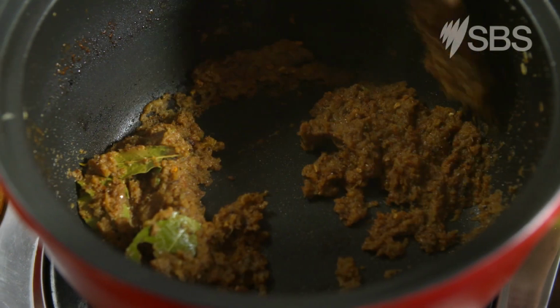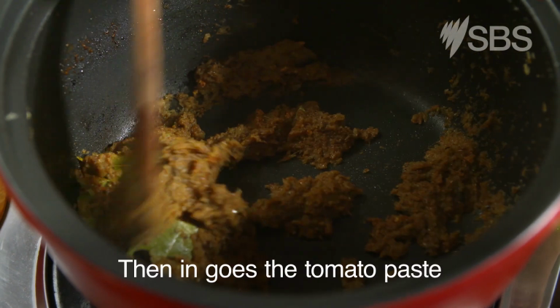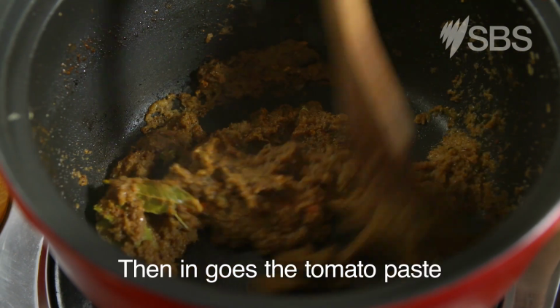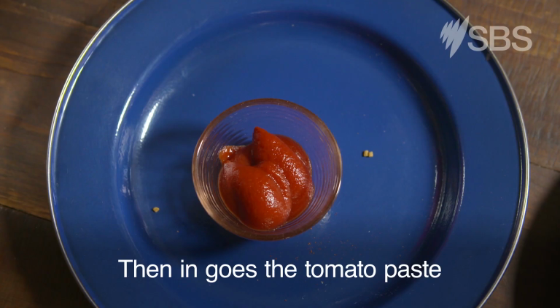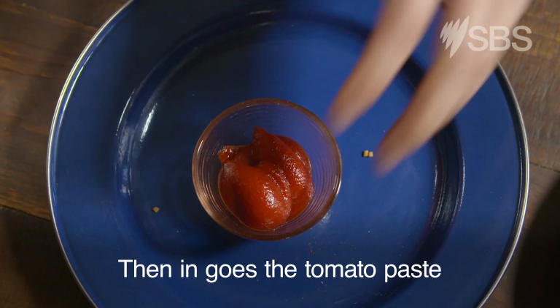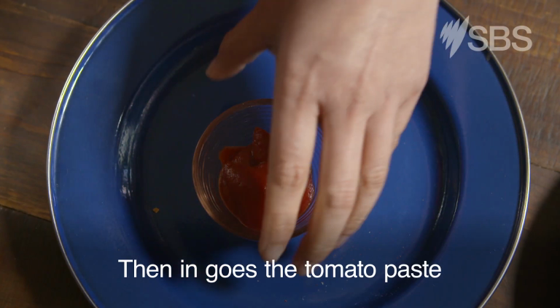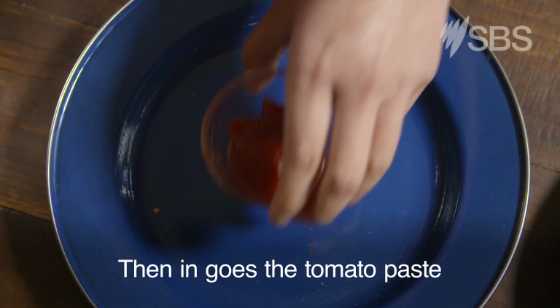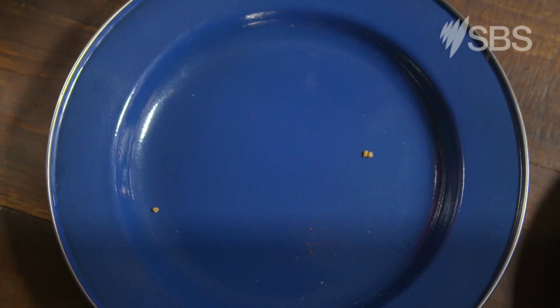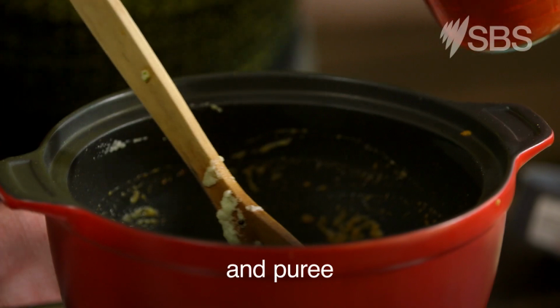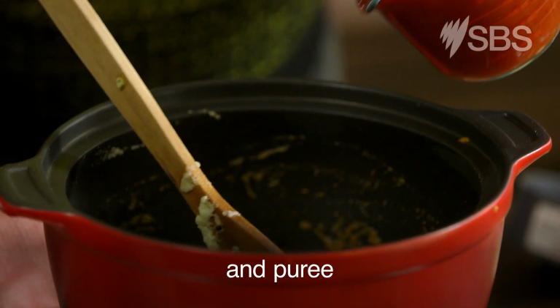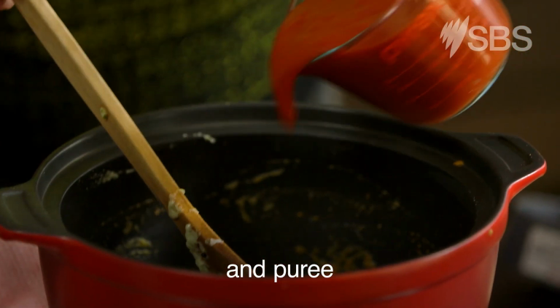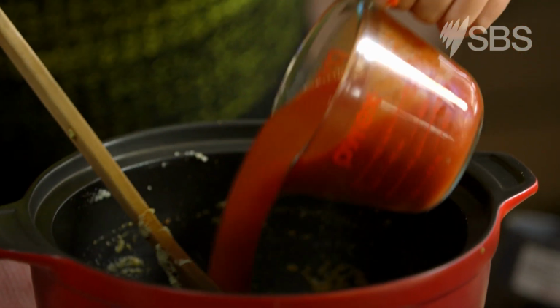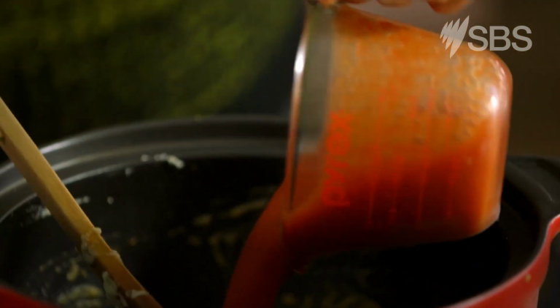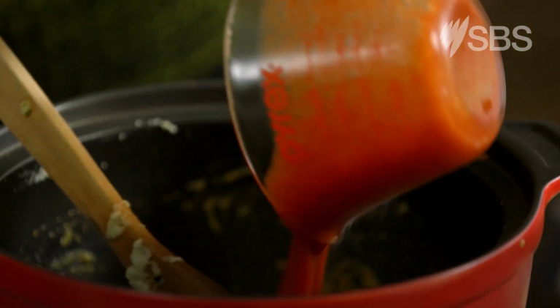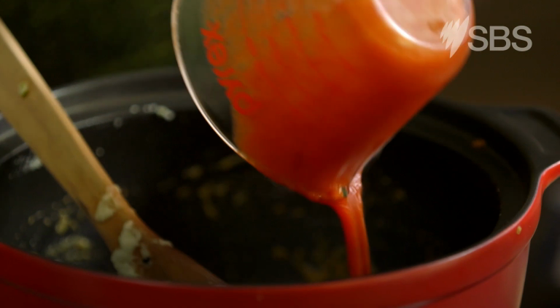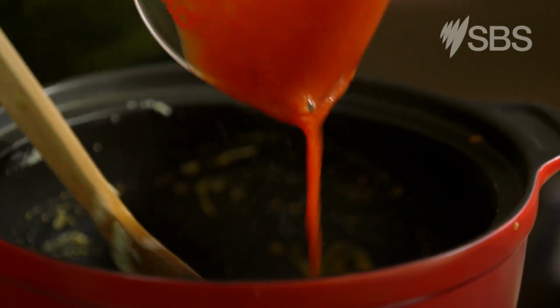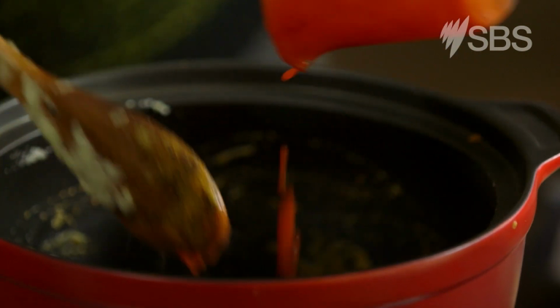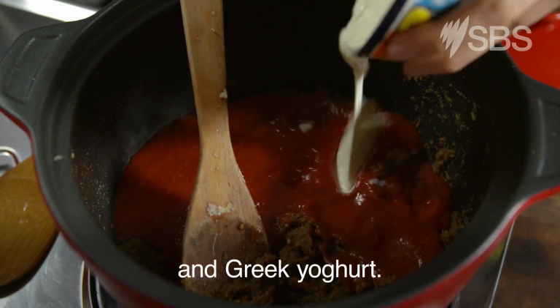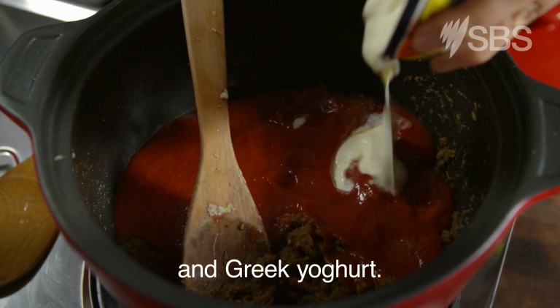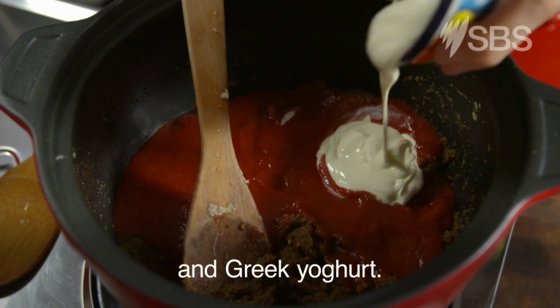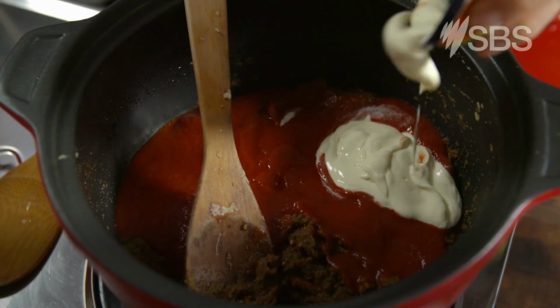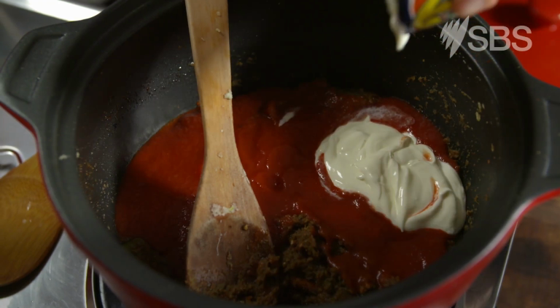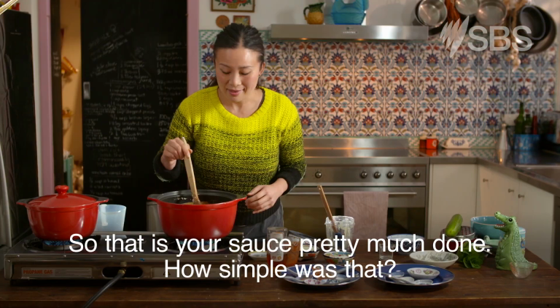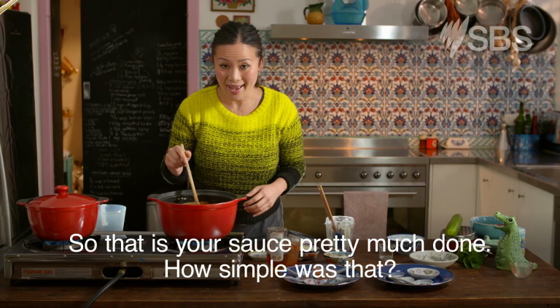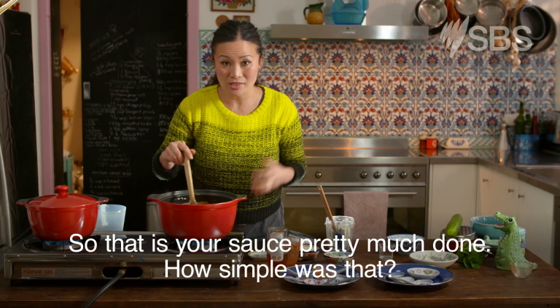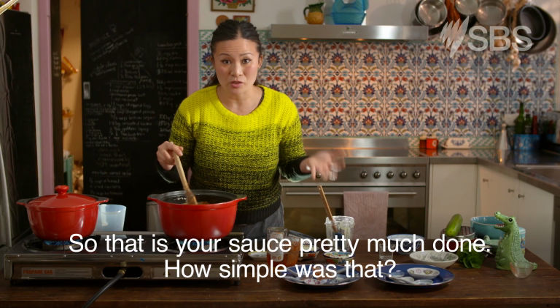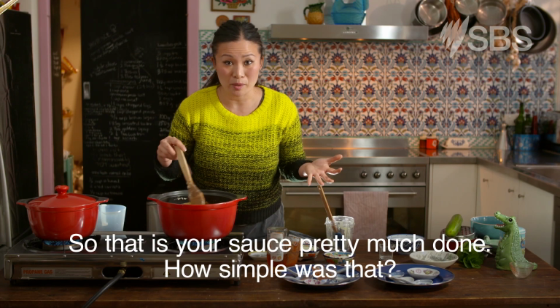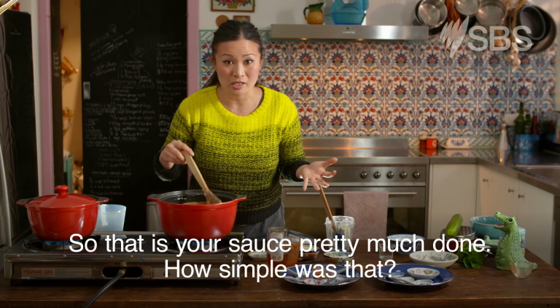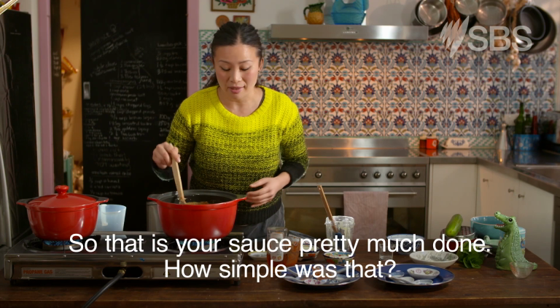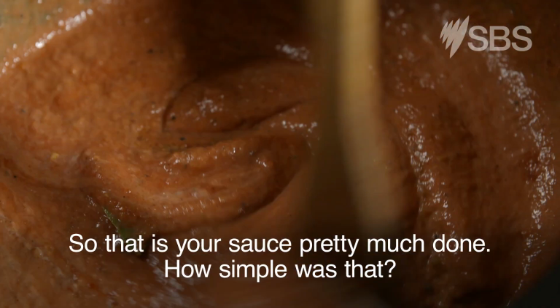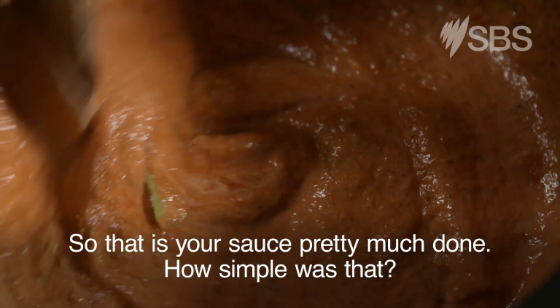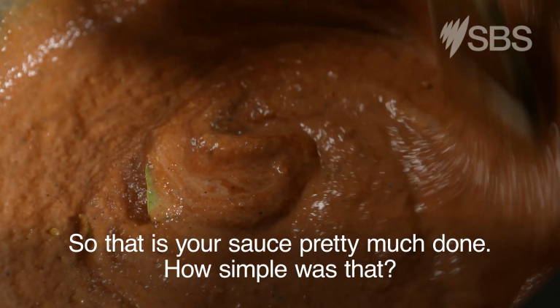Then in goes the tomato paste and puree and Greek yogurt. So that is your sauce pretty much done — how simple was that?